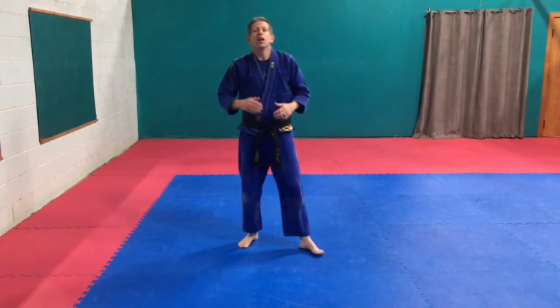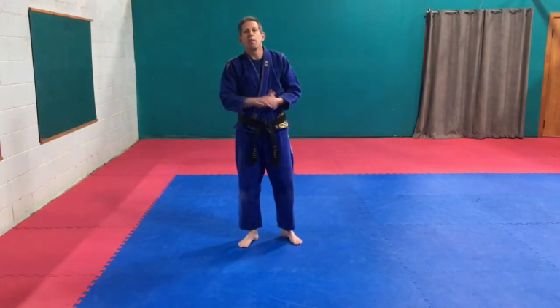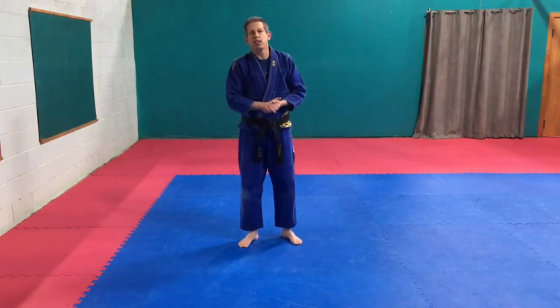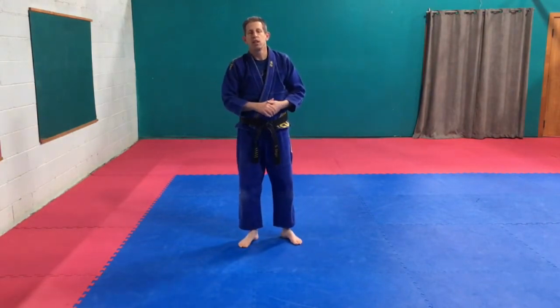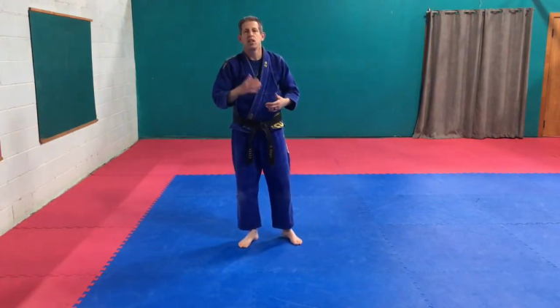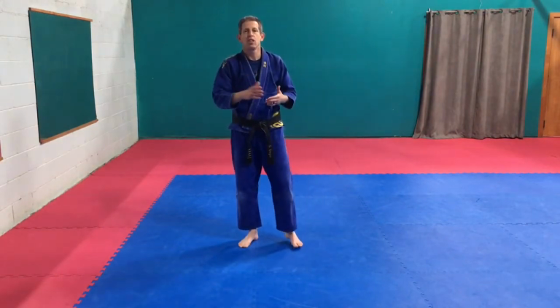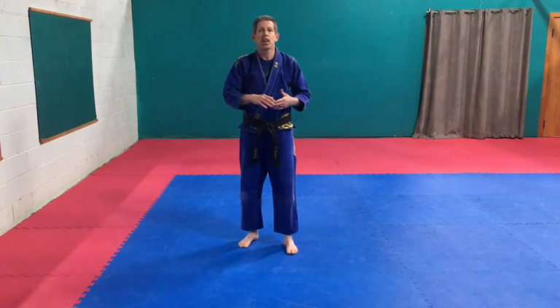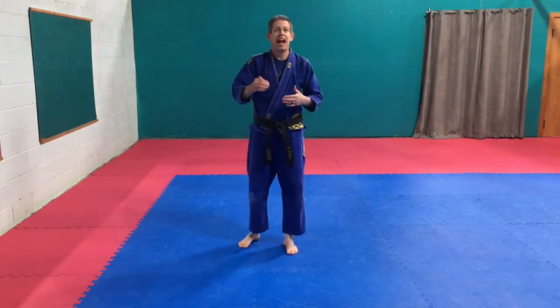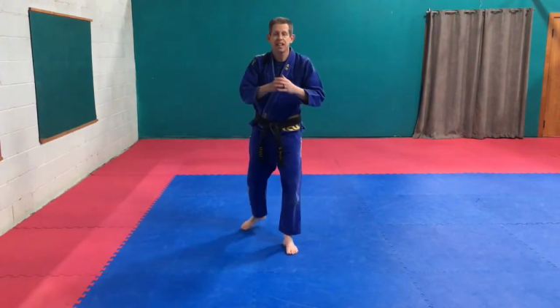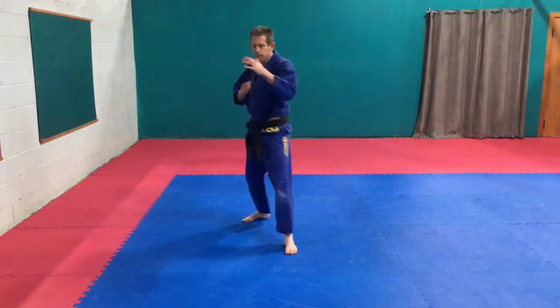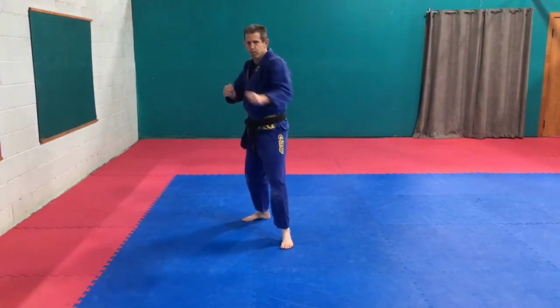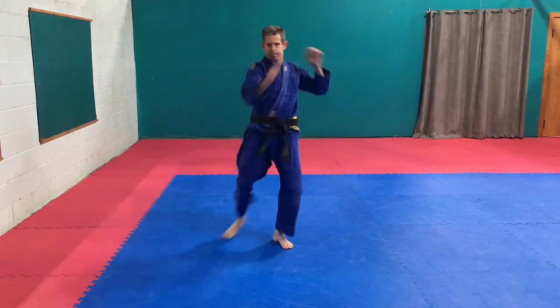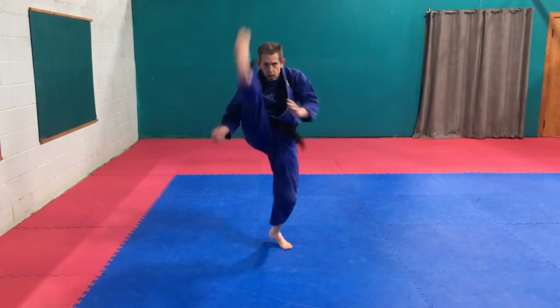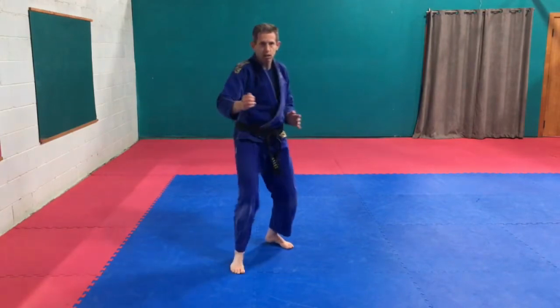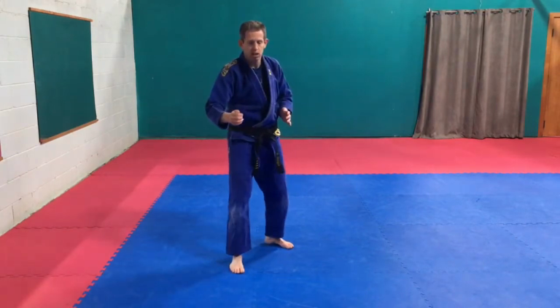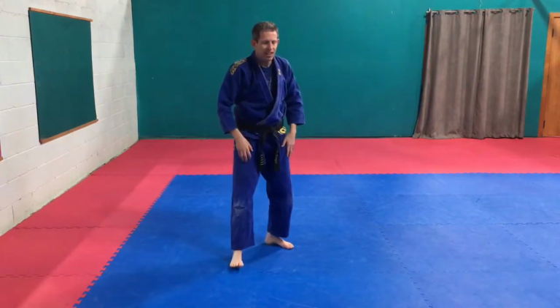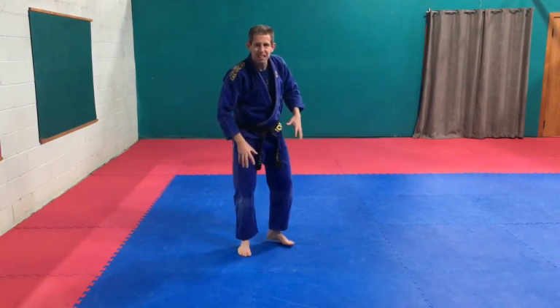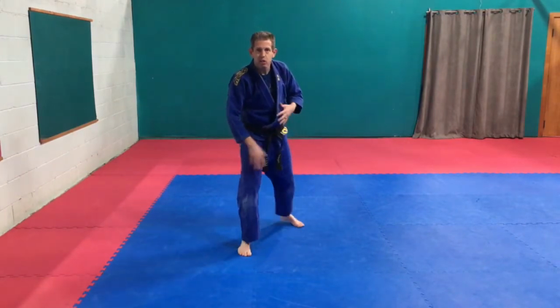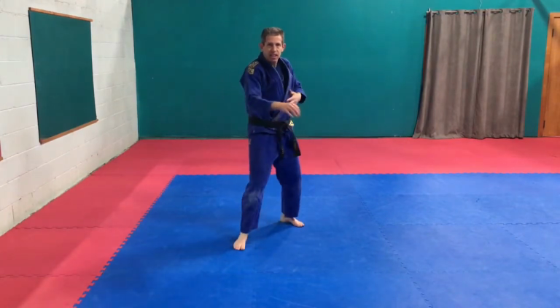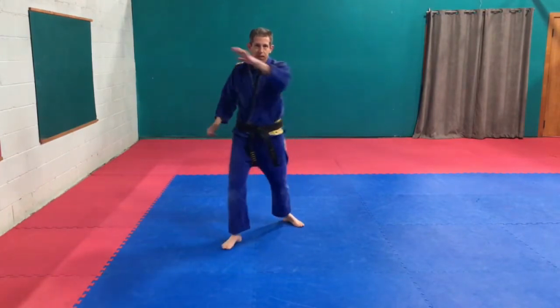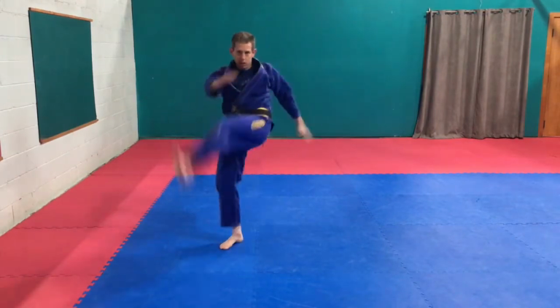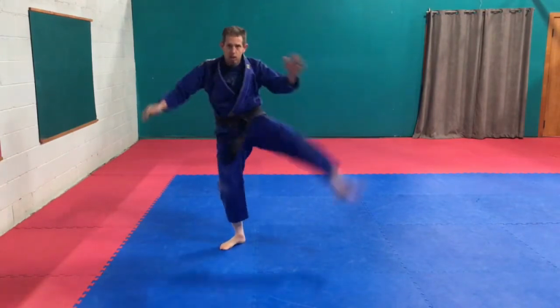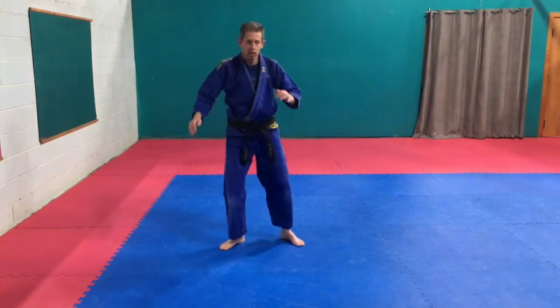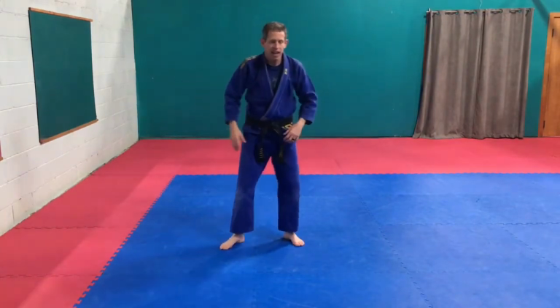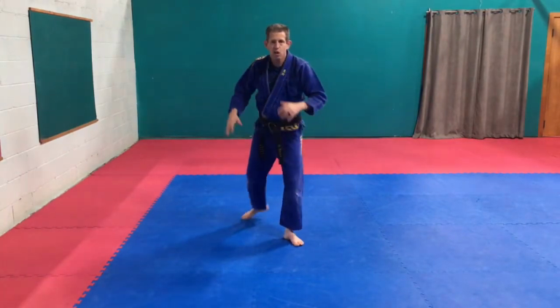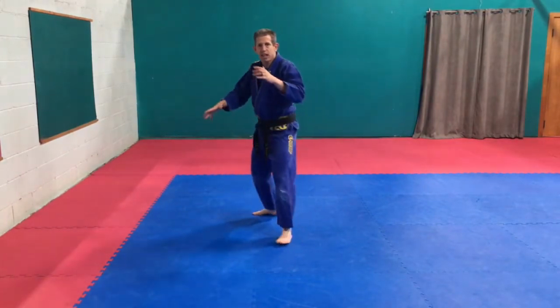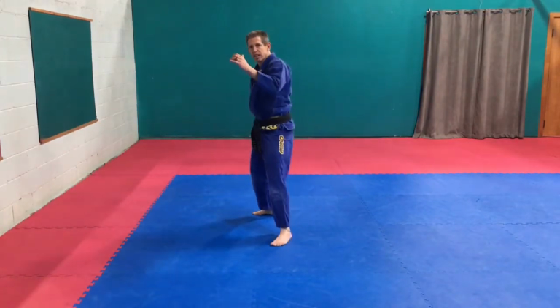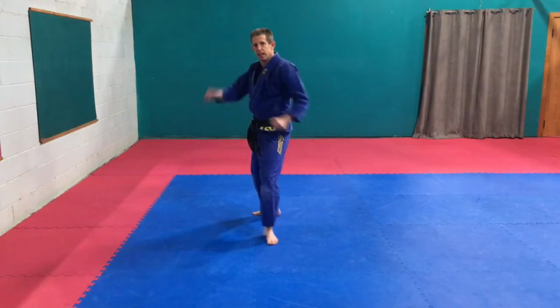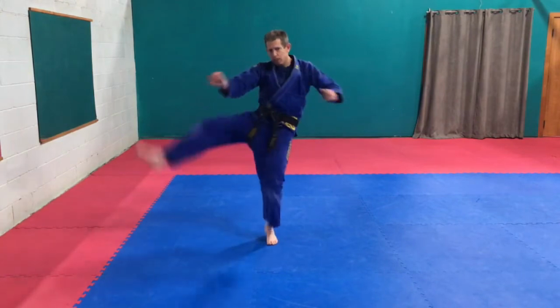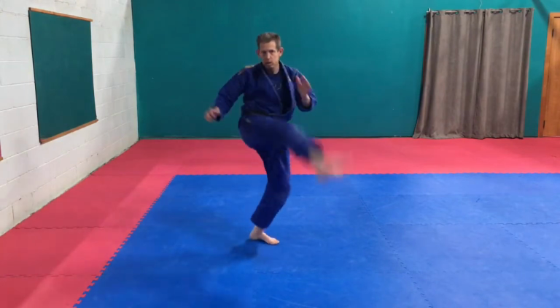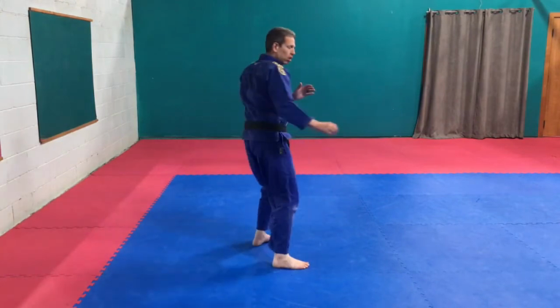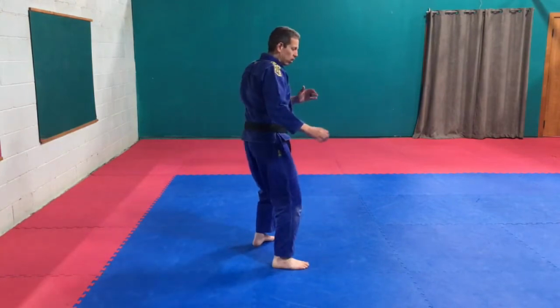Yellow belts, you guys are working on the axe kick, the inside crescent kick, and the outside crescent kick.